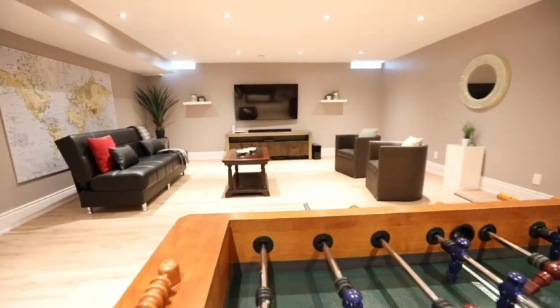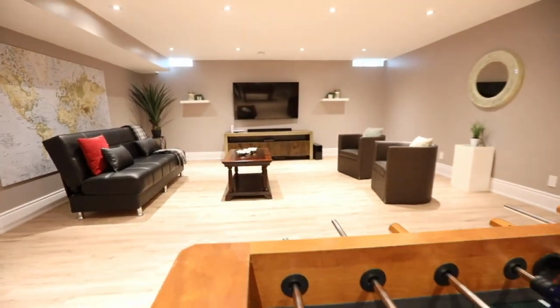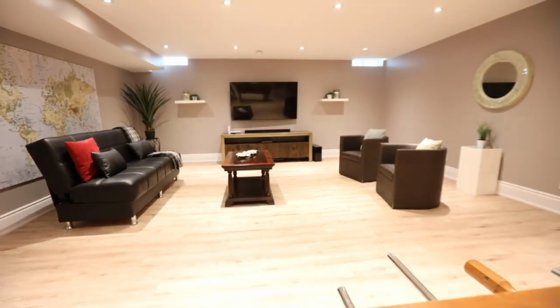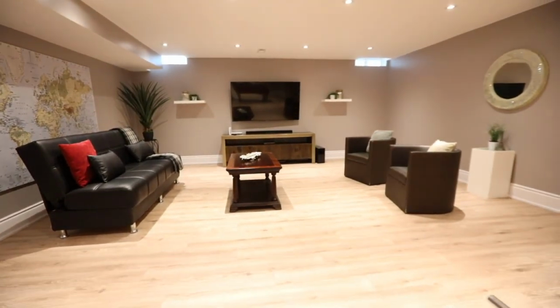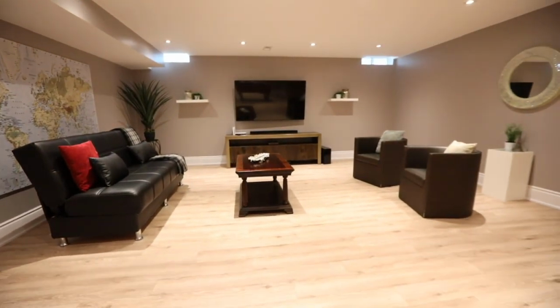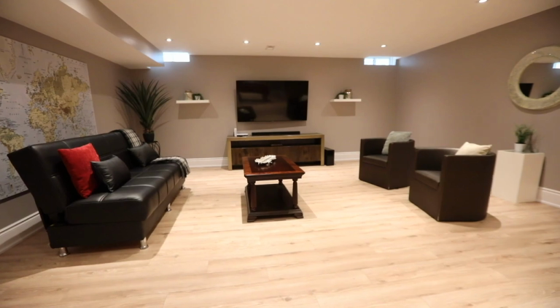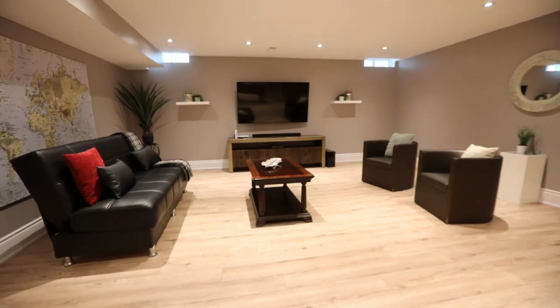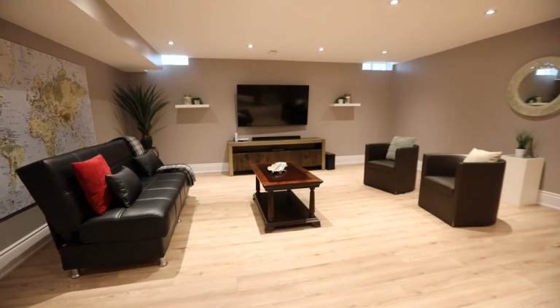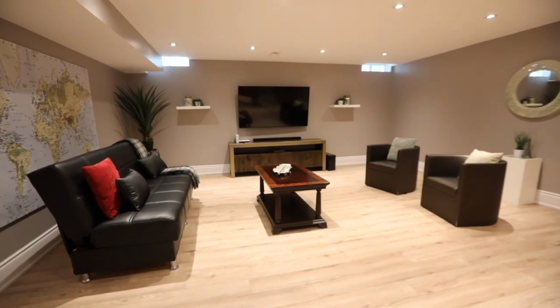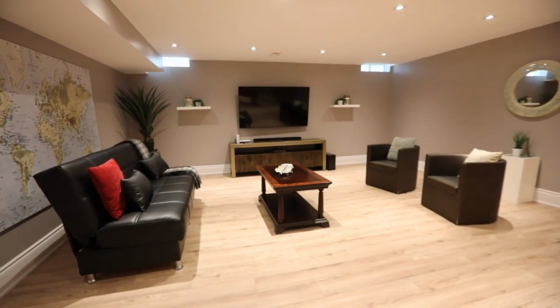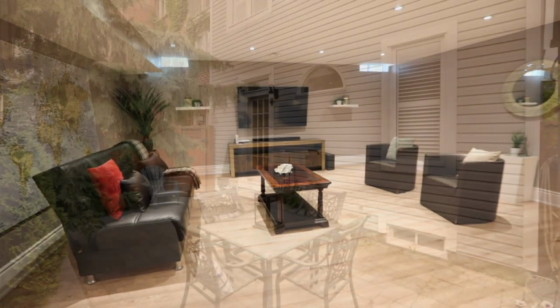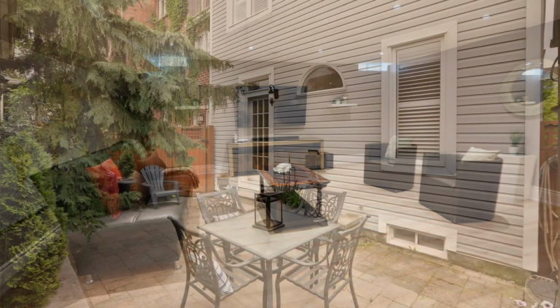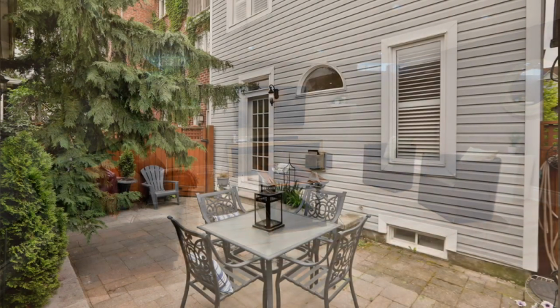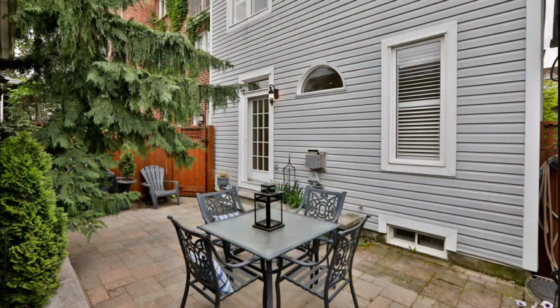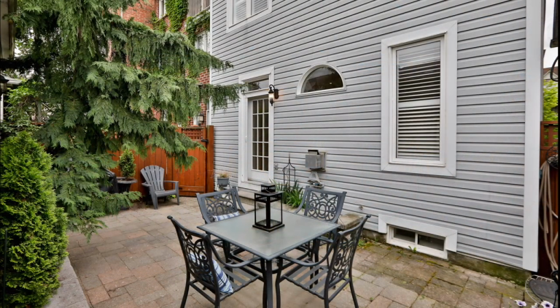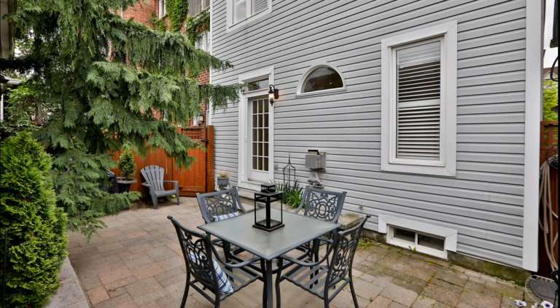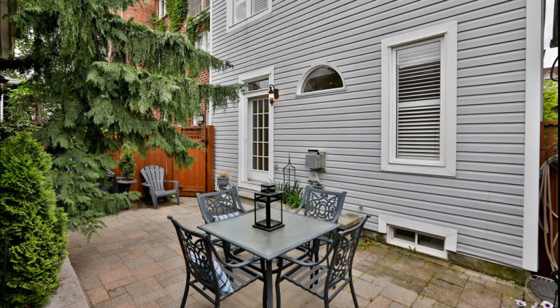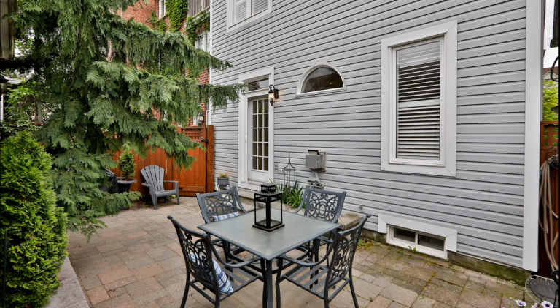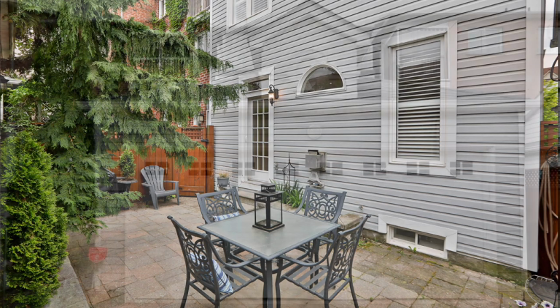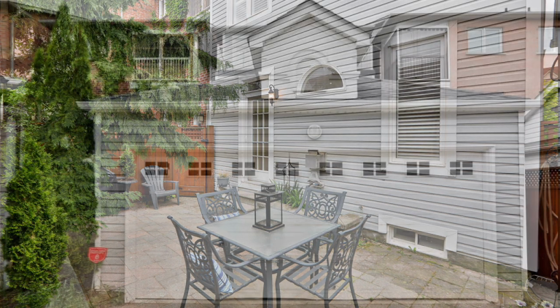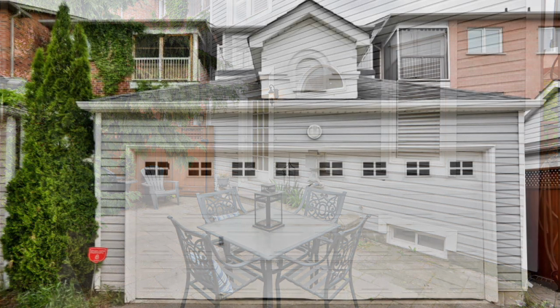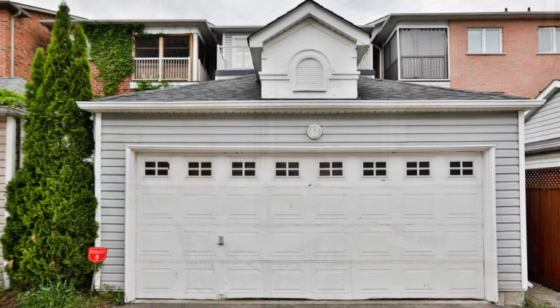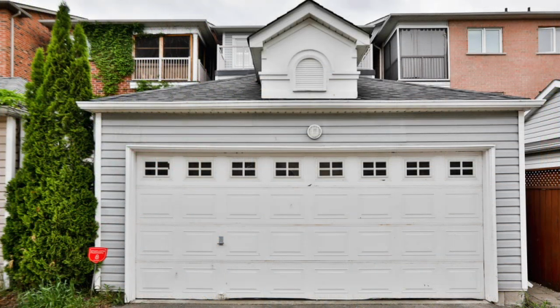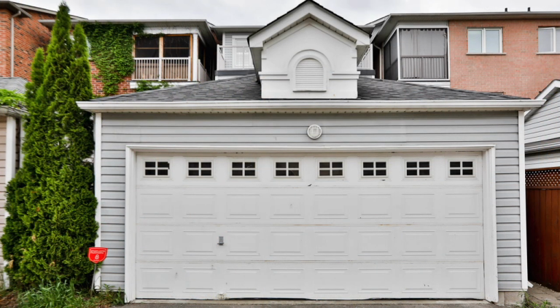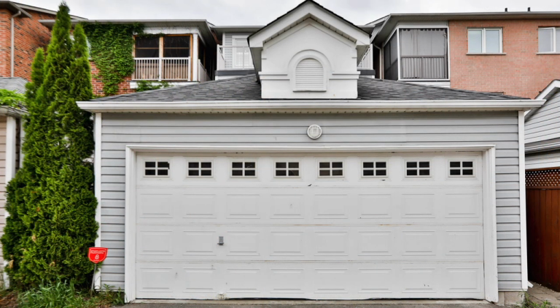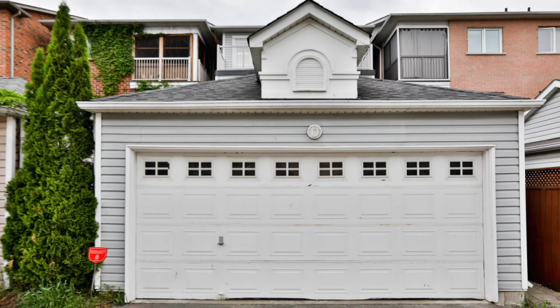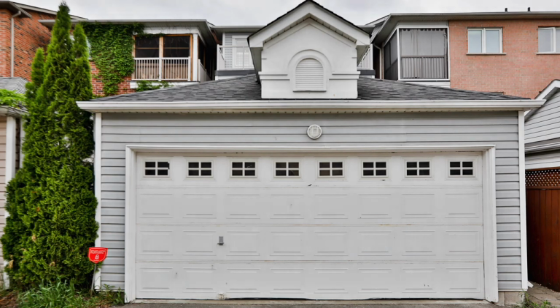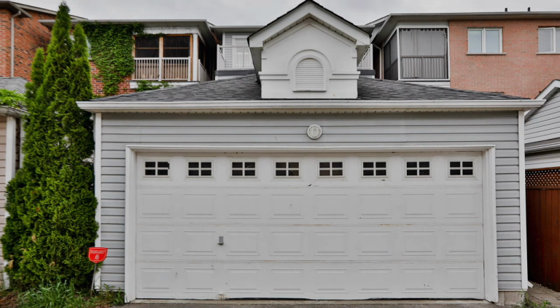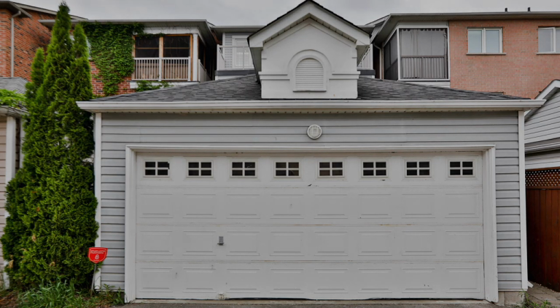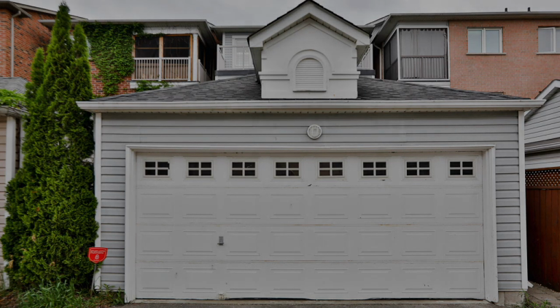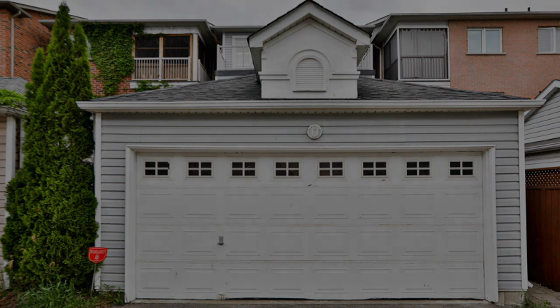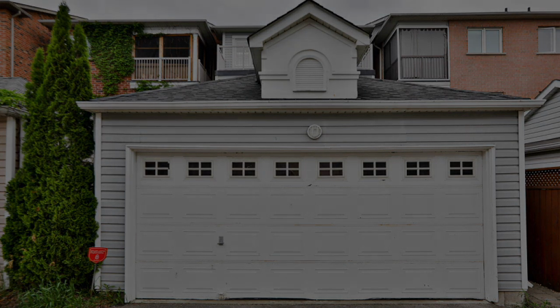Situated in a prestigious and family-minded community with fantastic amenities close at hand, the vibrant beach neighborhood is also minutes away, and it's just a short drive to the Don Valley Parkway to connect to the Gardiner Expressway and Highway 401 for commuting throughout the GTA.